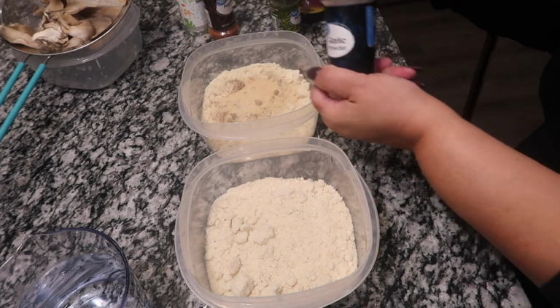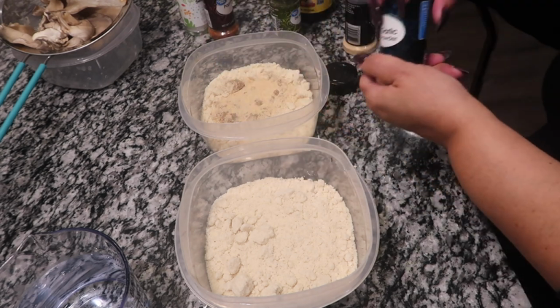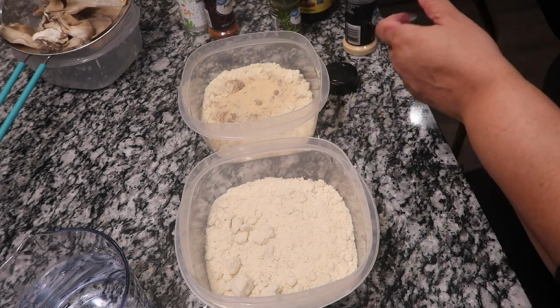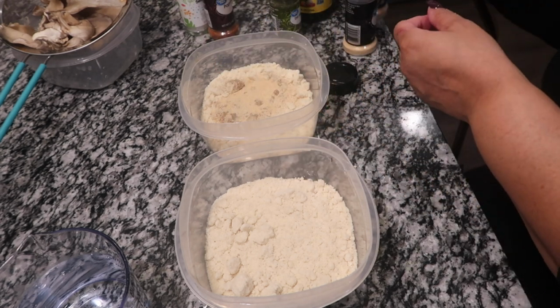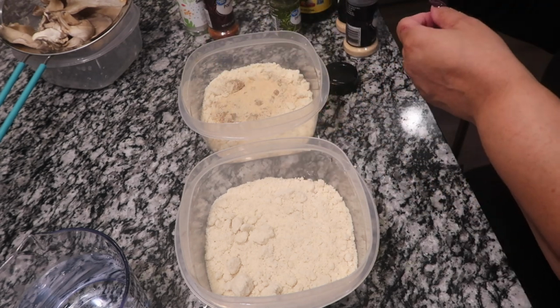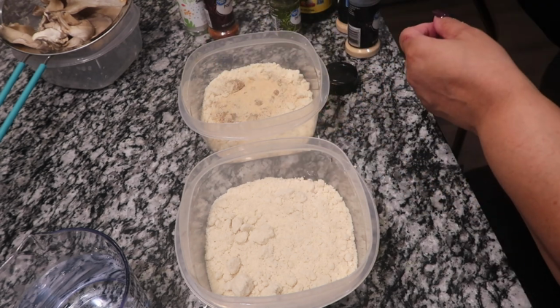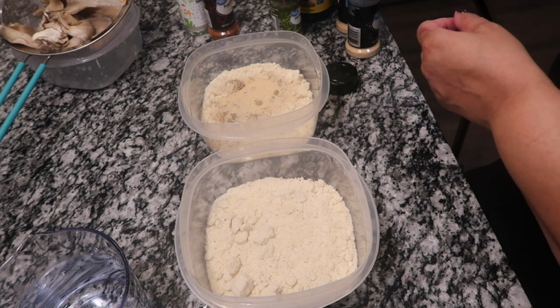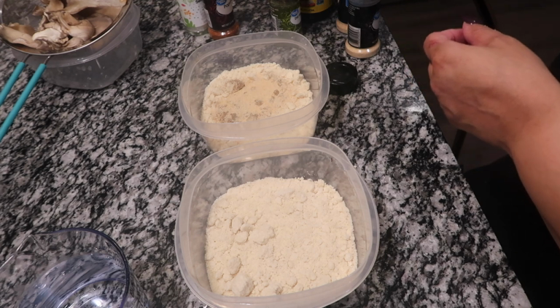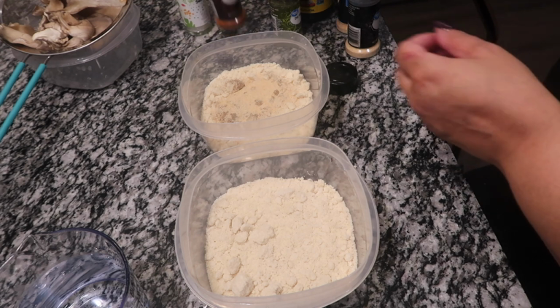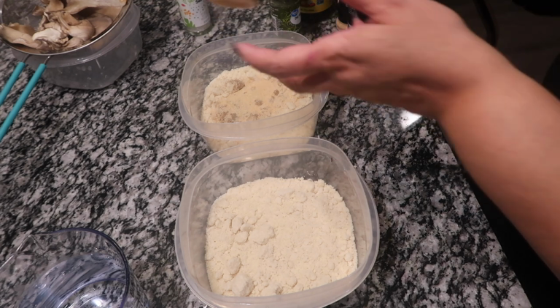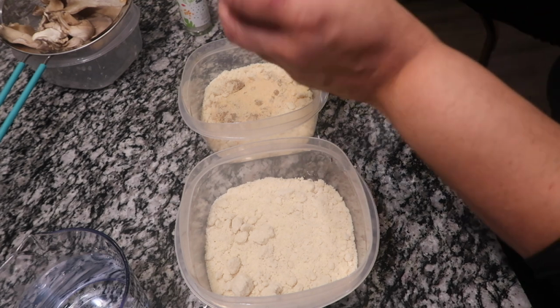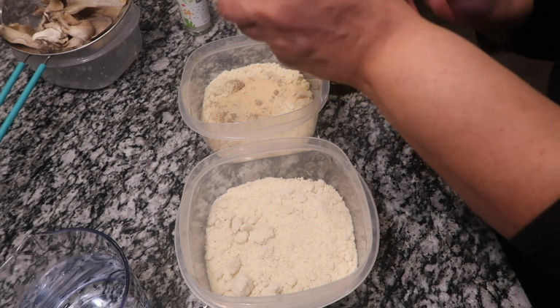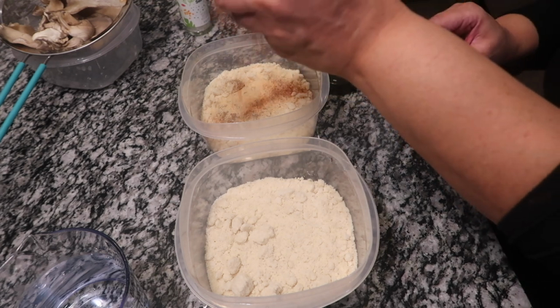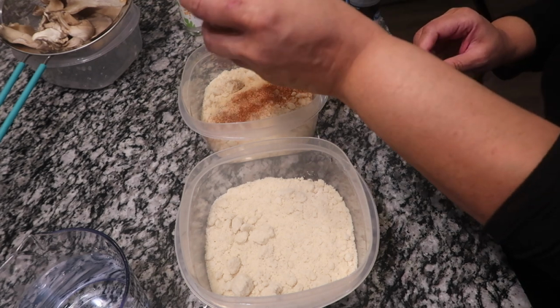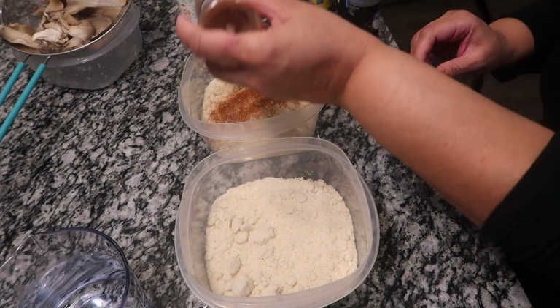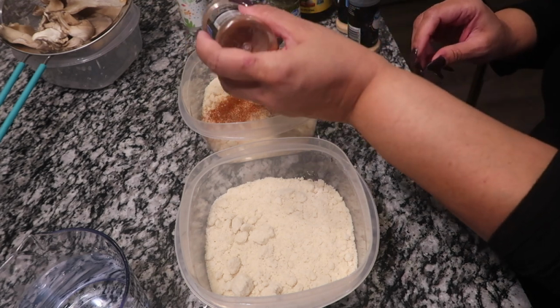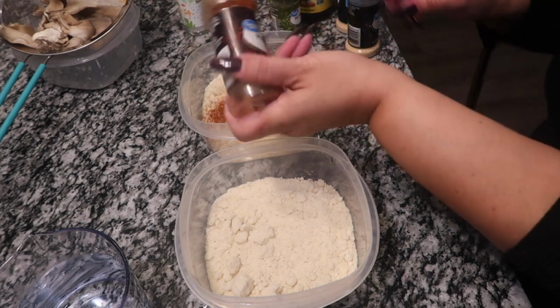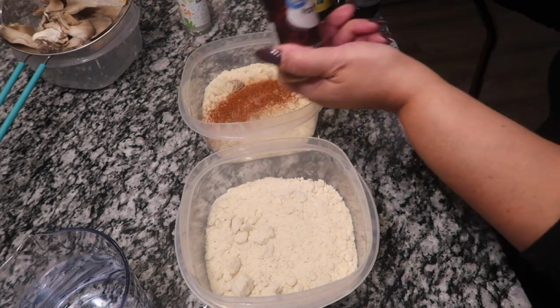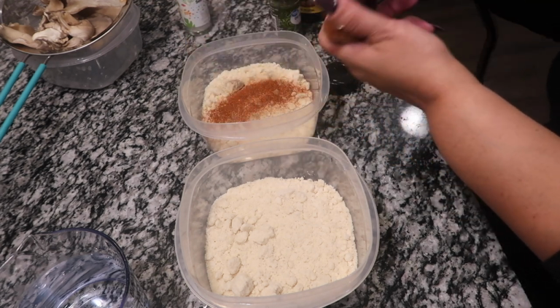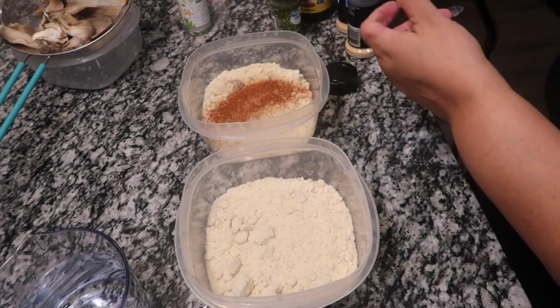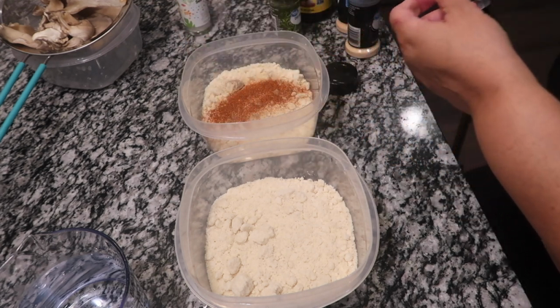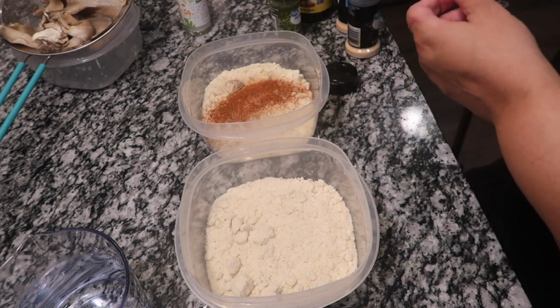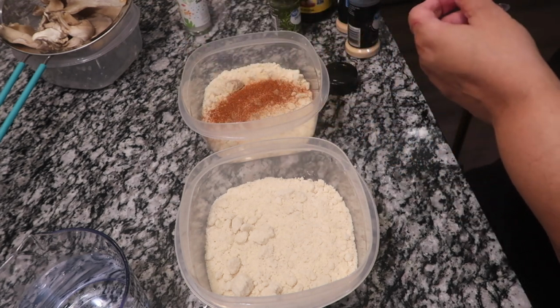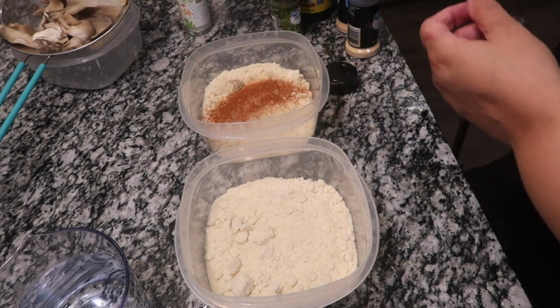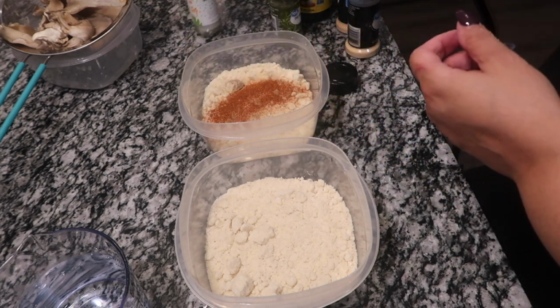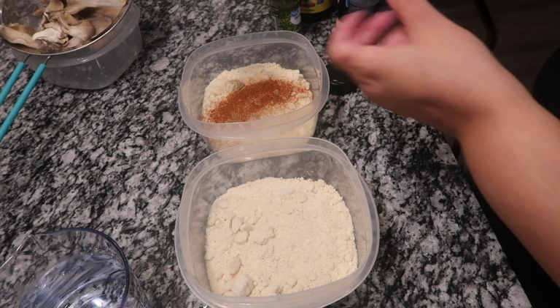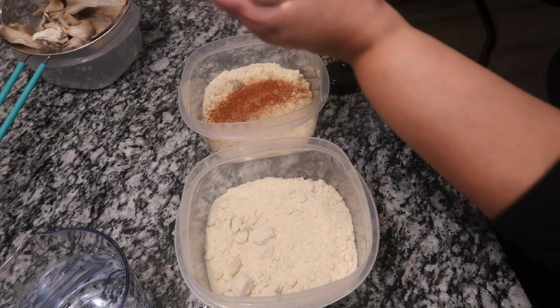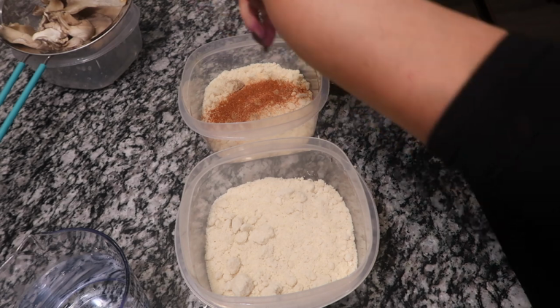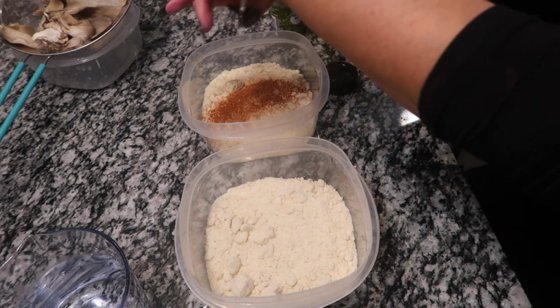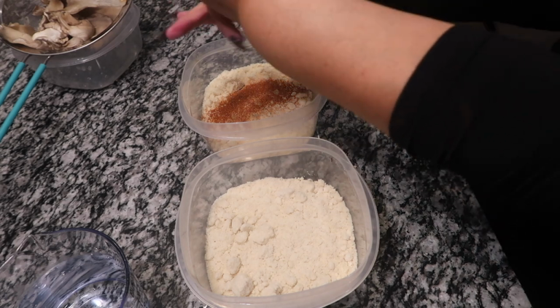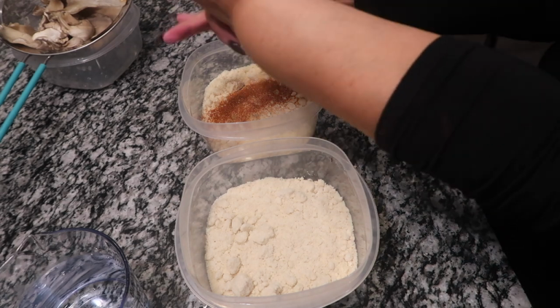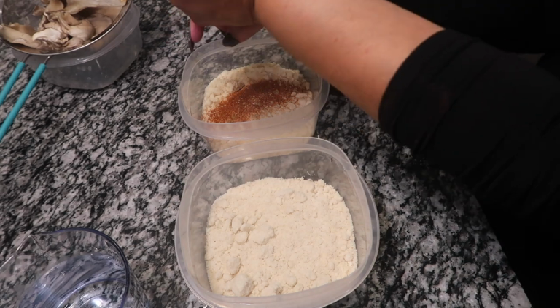We're going to put some paprika, and I never measure anything — sea salt too.